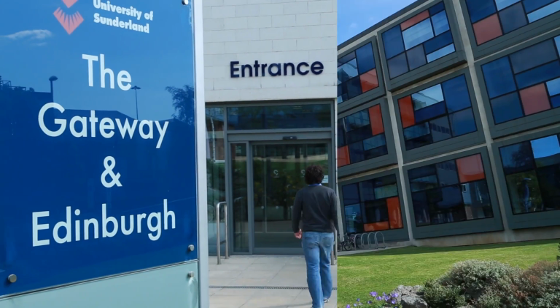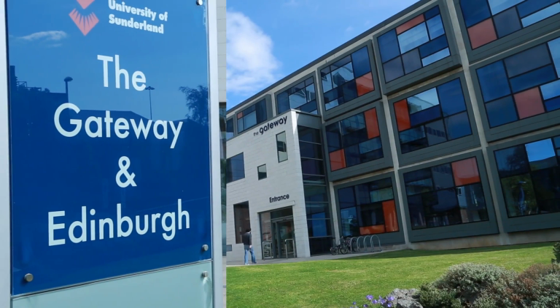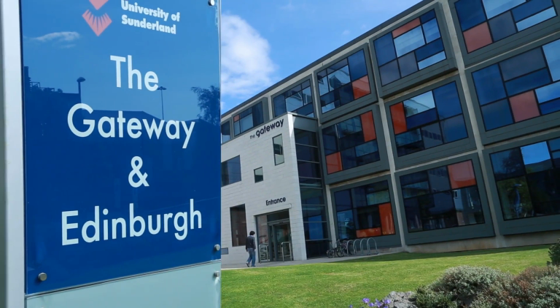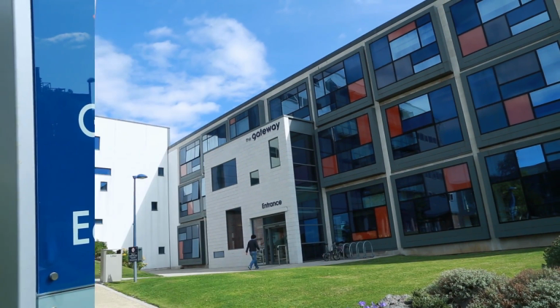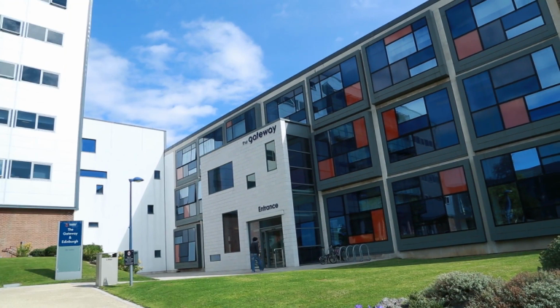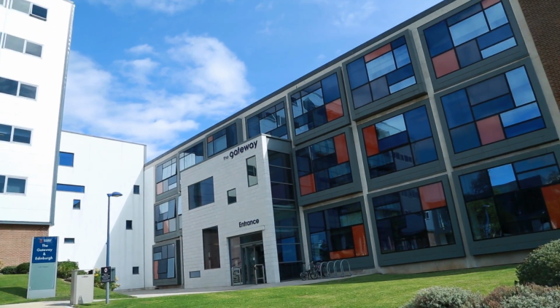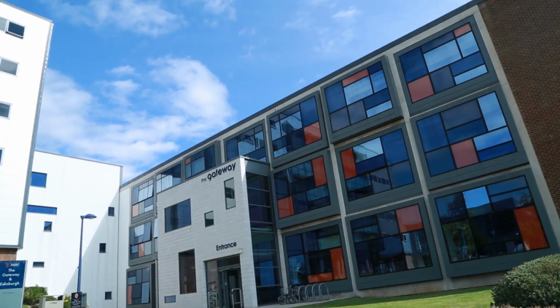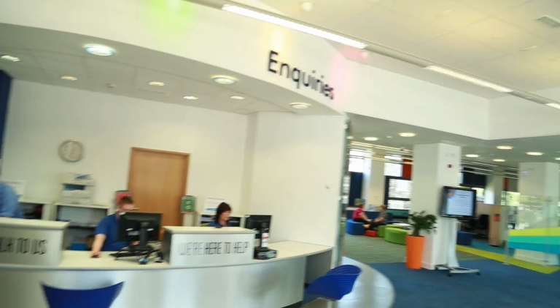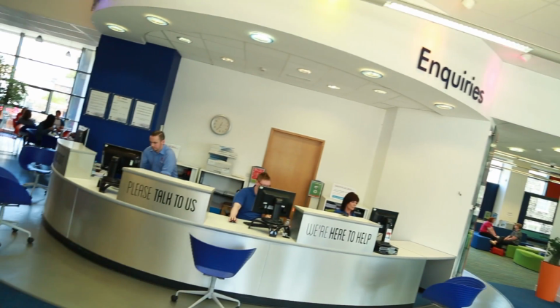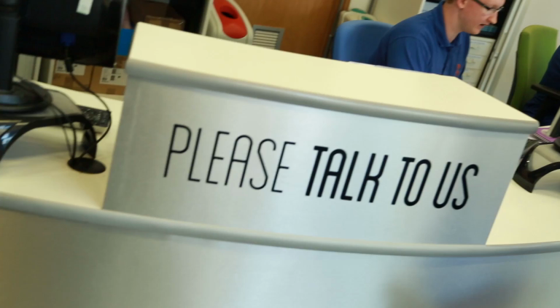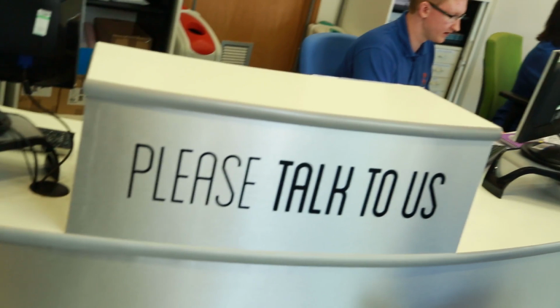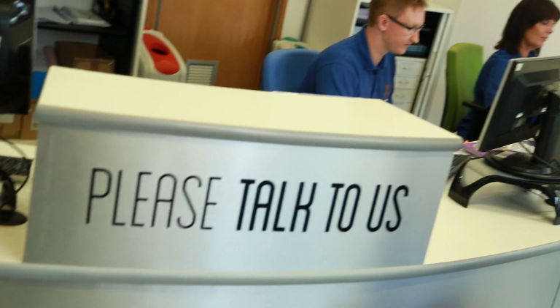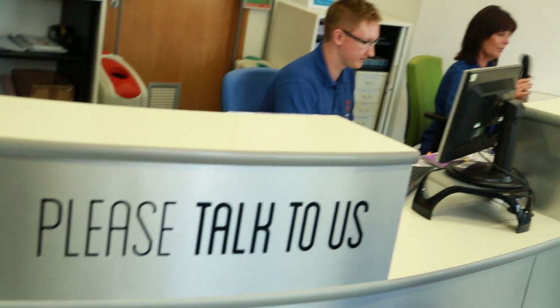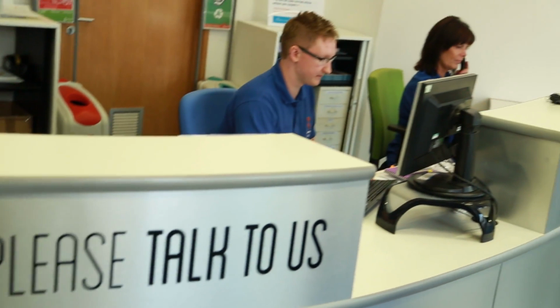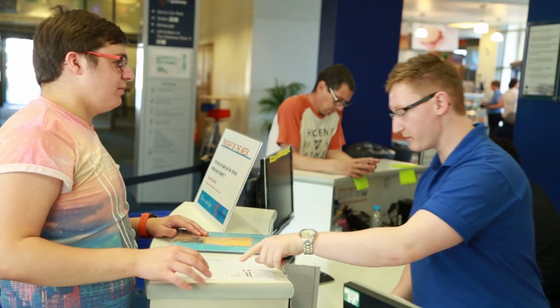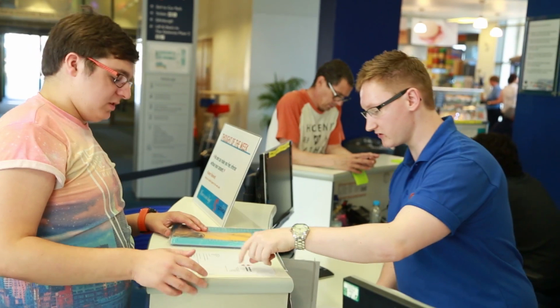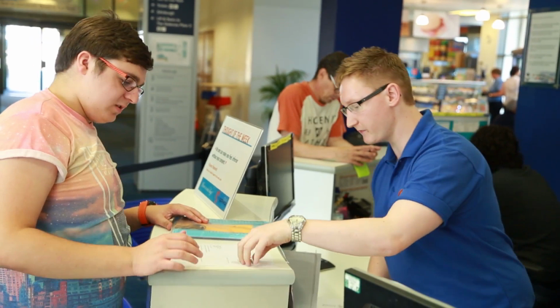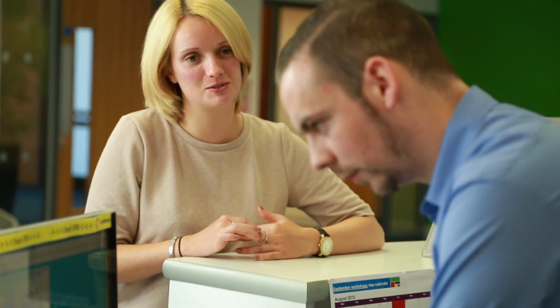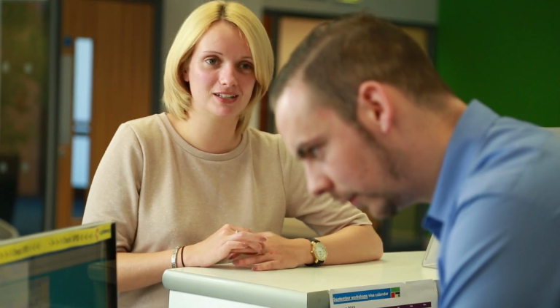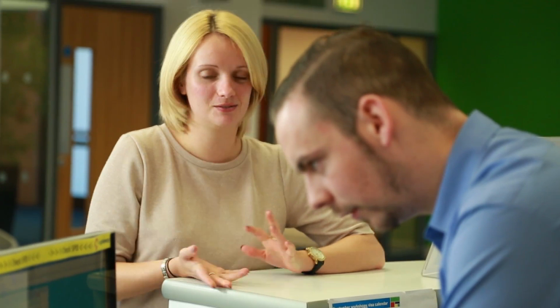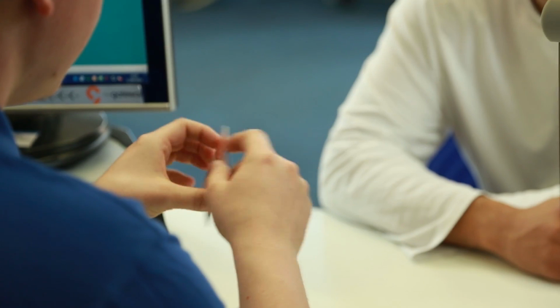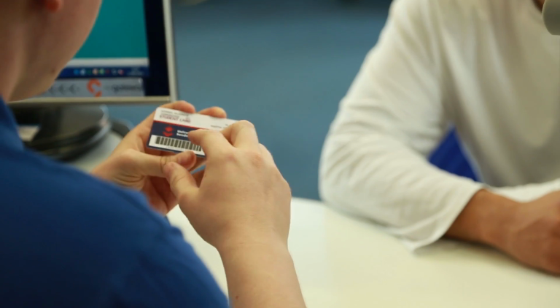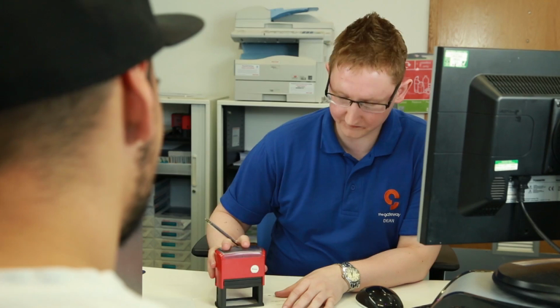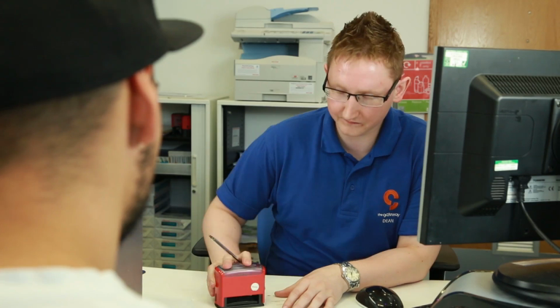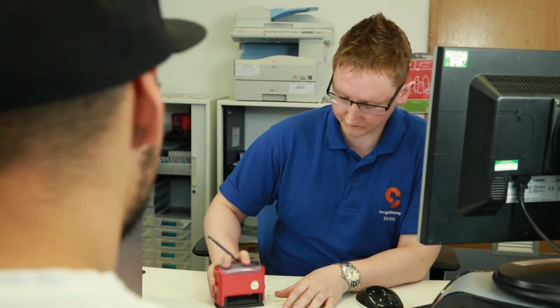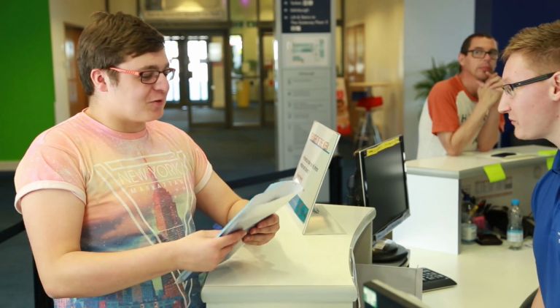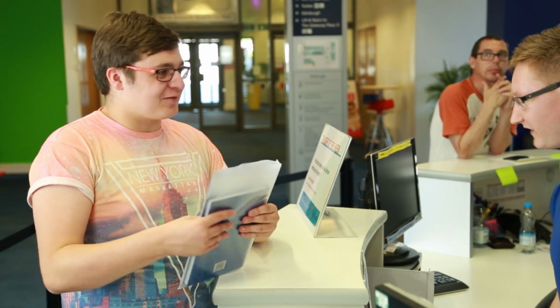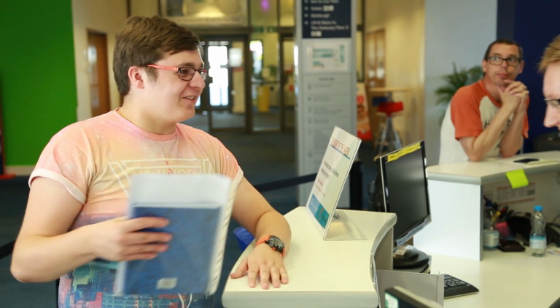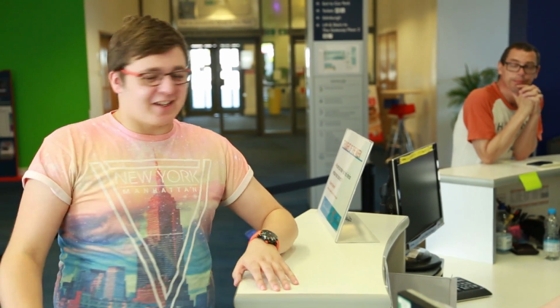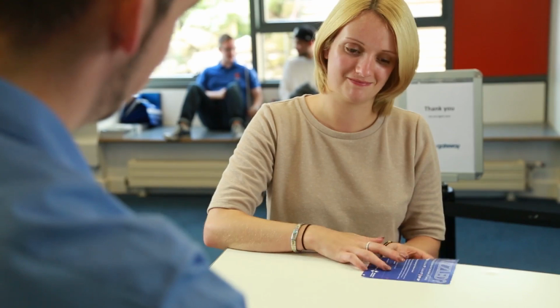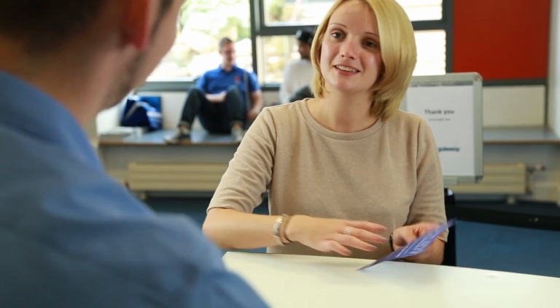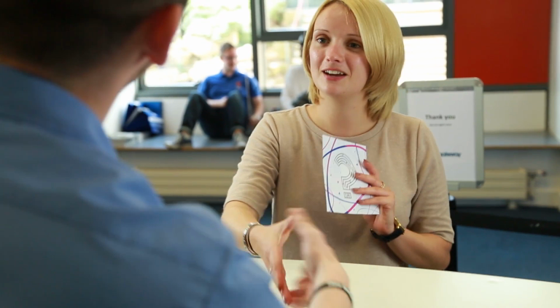Here at the Gateway we're your one-stop shop for student queries. No matter what your problem is, whether it's a small one or a big one, or even if you just want to pop by and say hello, we're here to help.